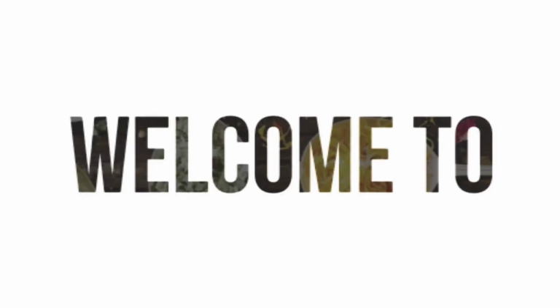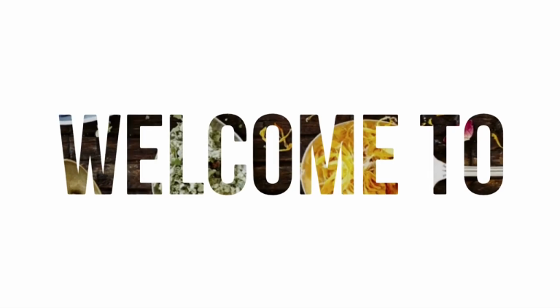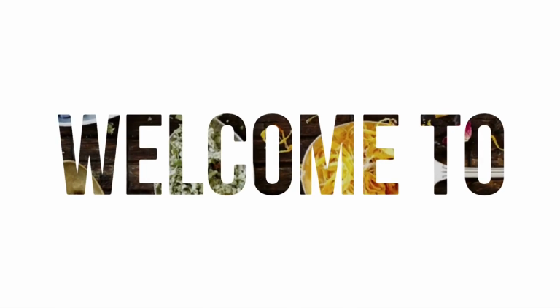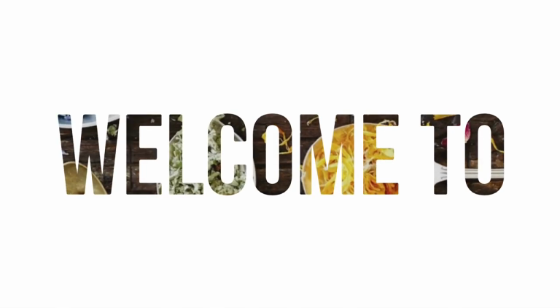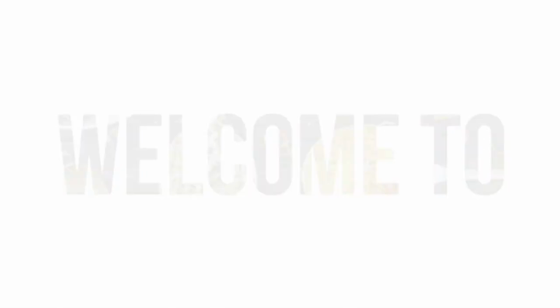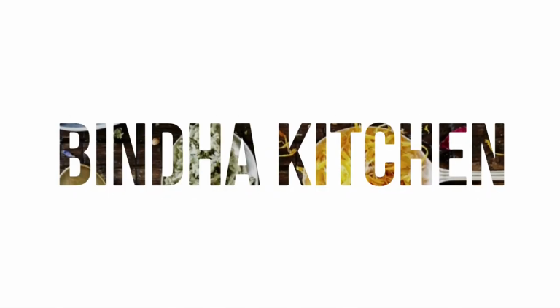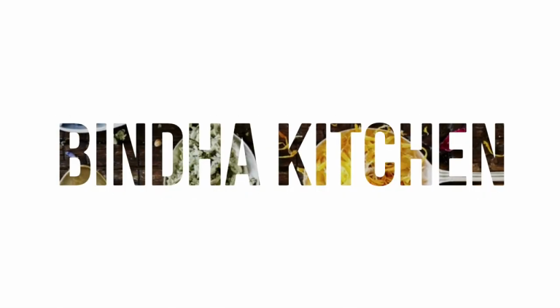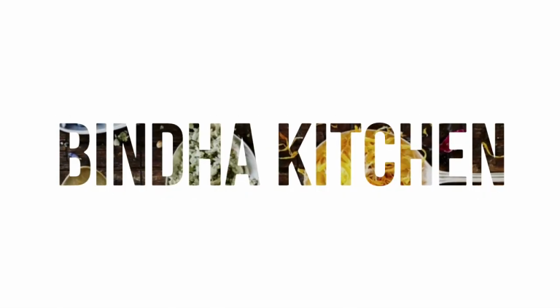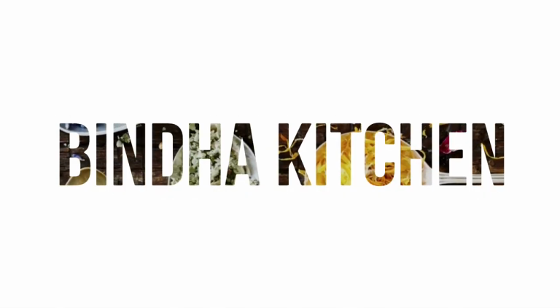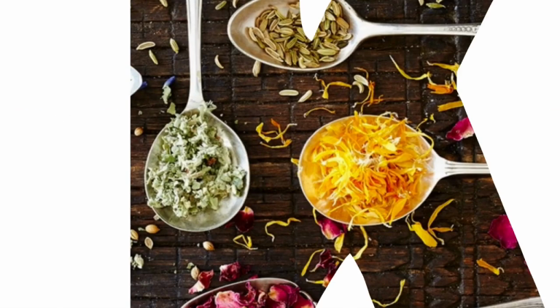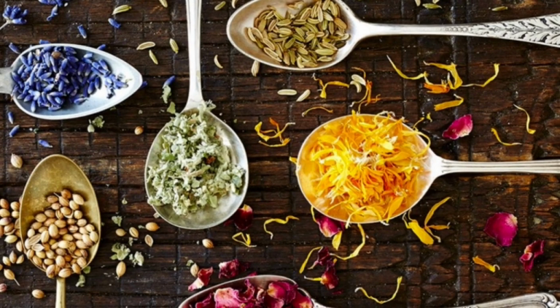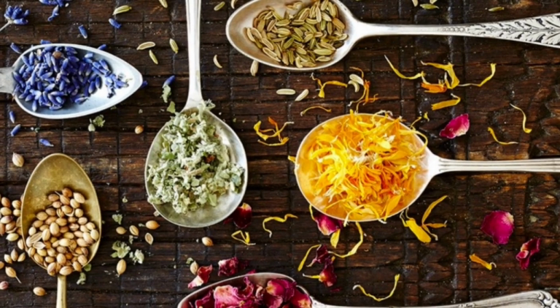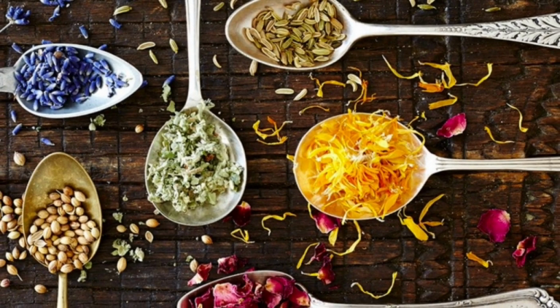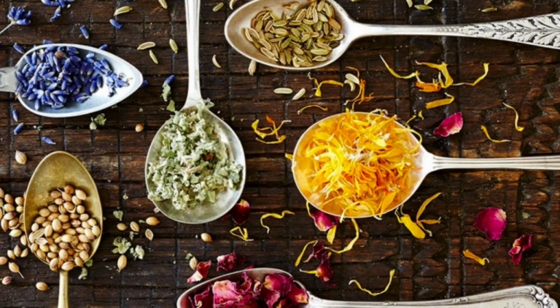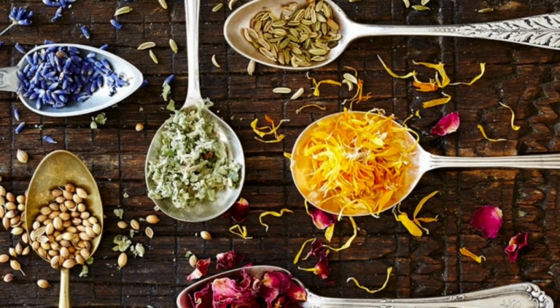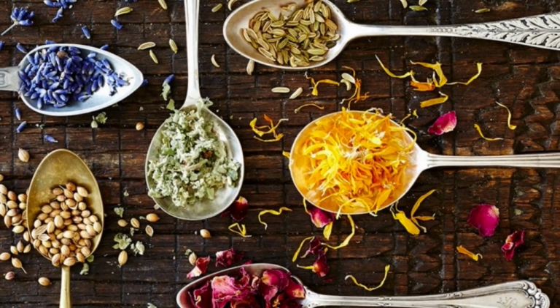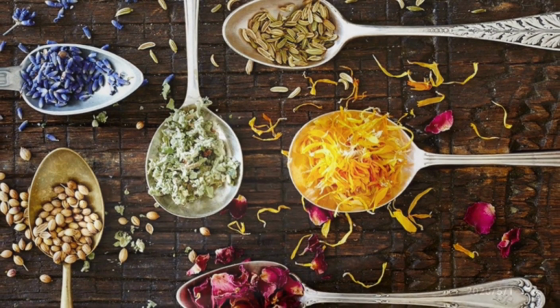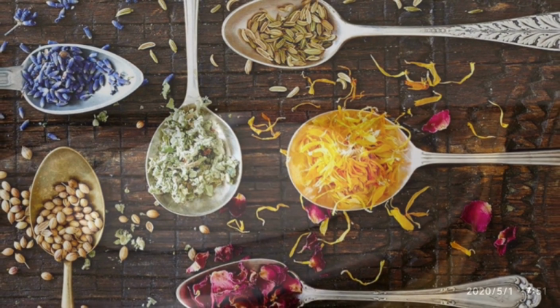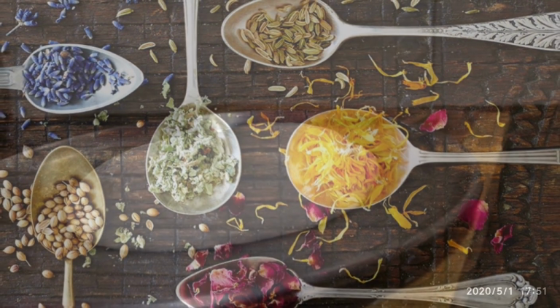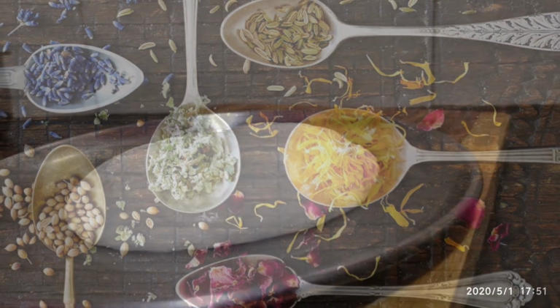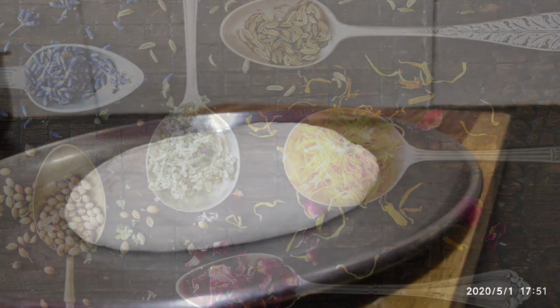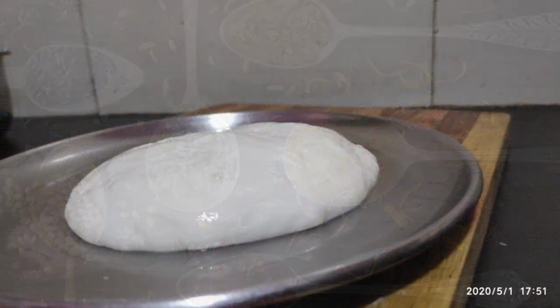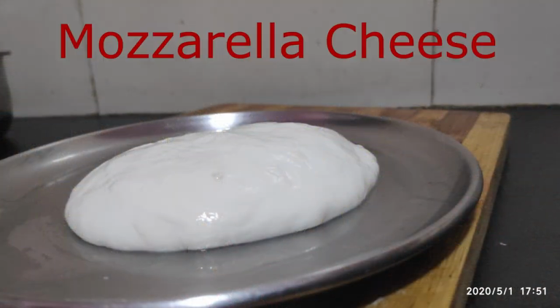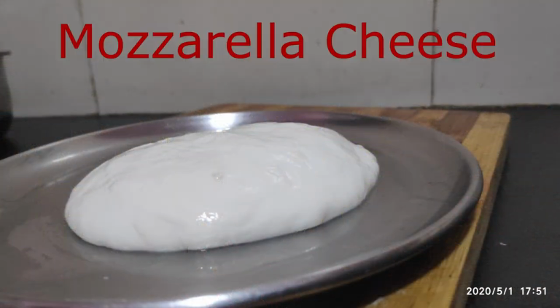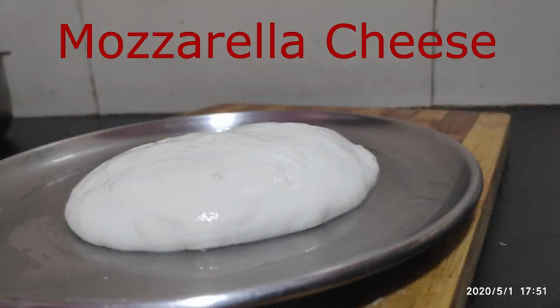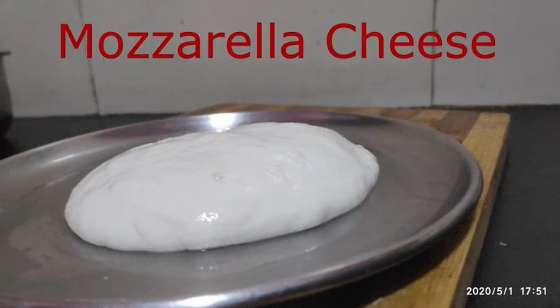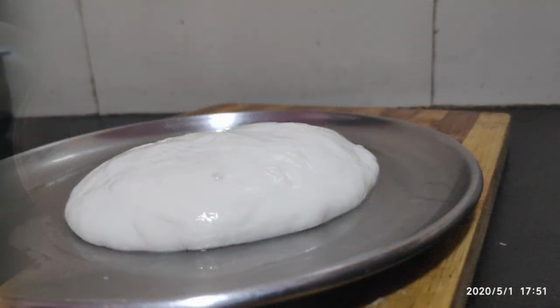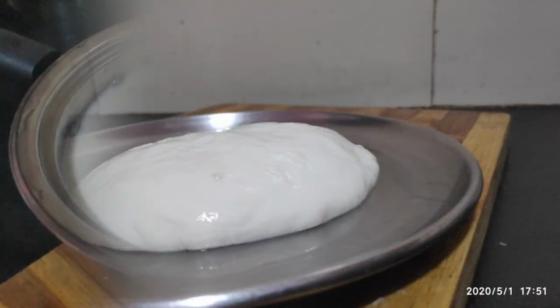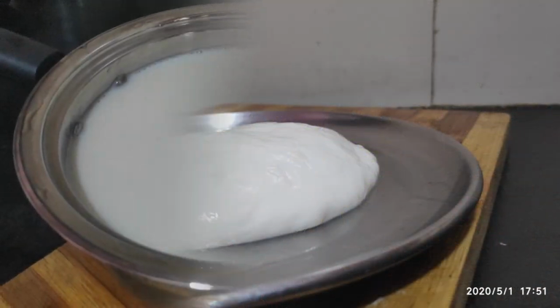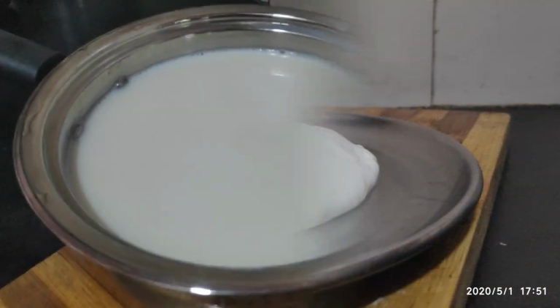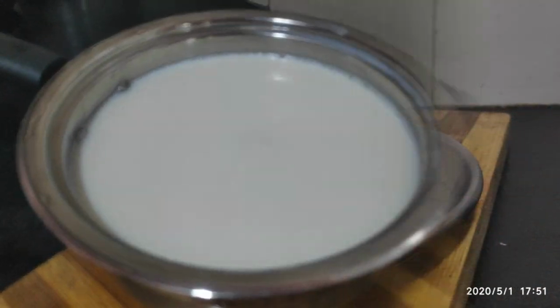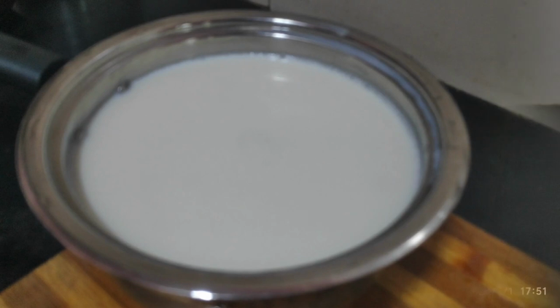Hi Friends! Welcome to Binda Kitchen! Let's see how you can make mozzarella cheese and use this cheese in pizza to give it a nice taste.